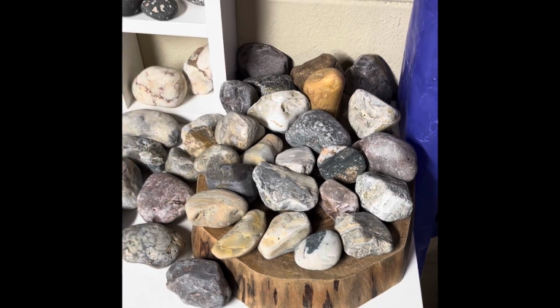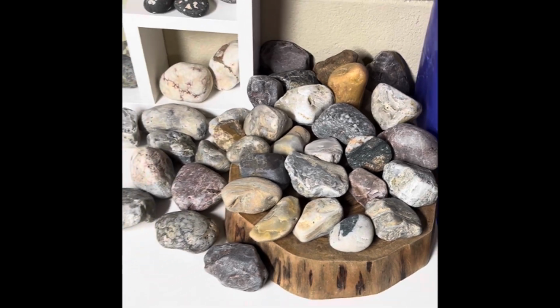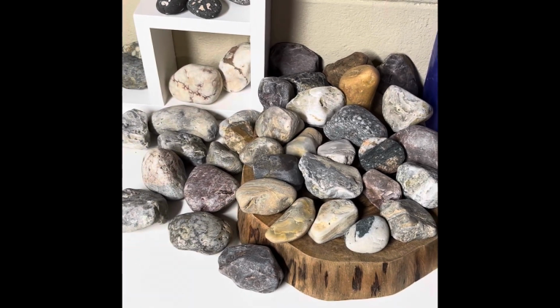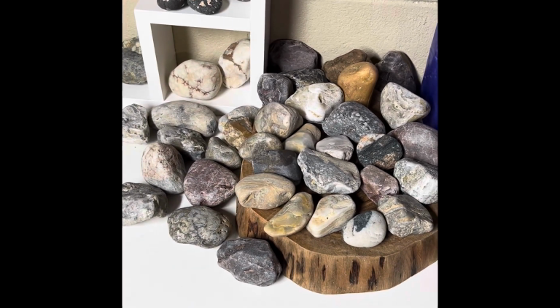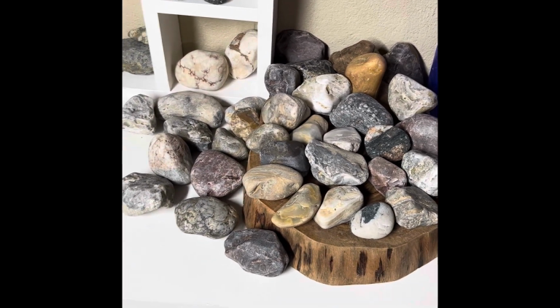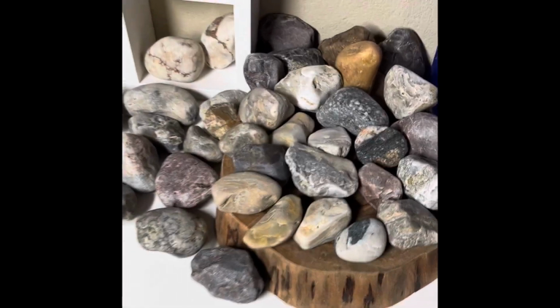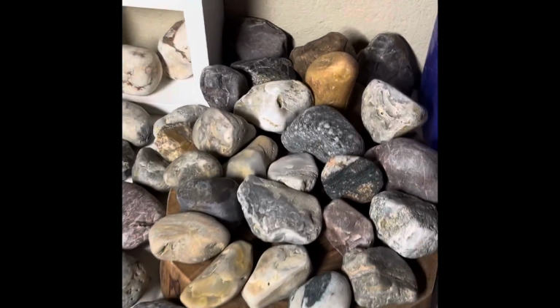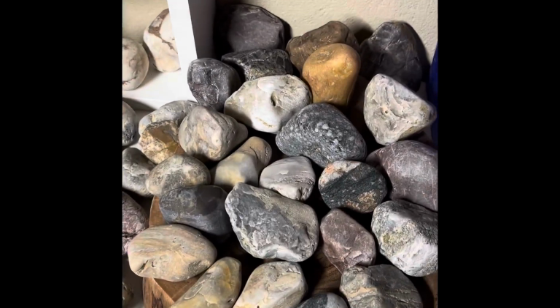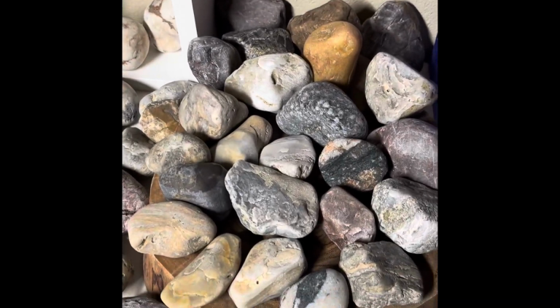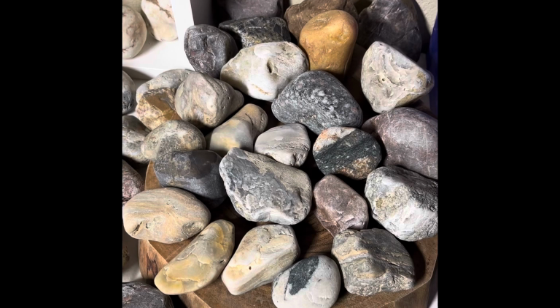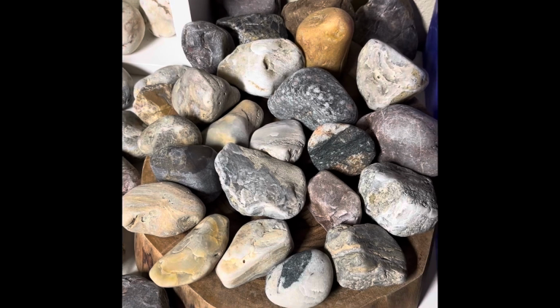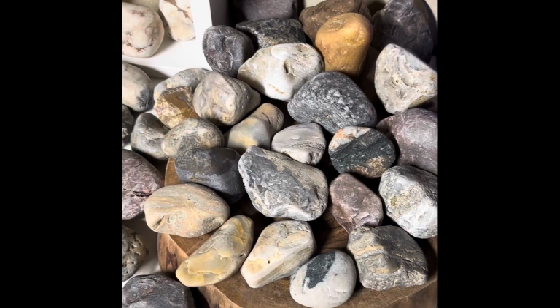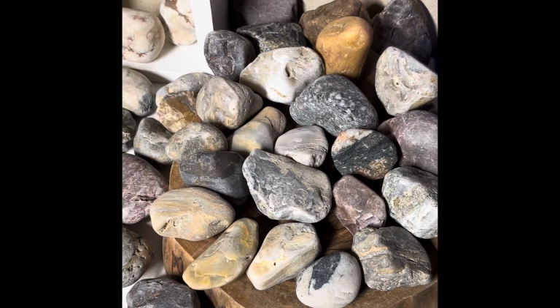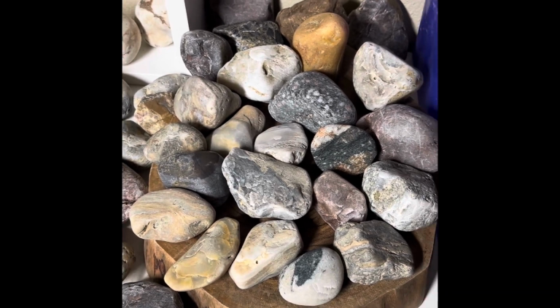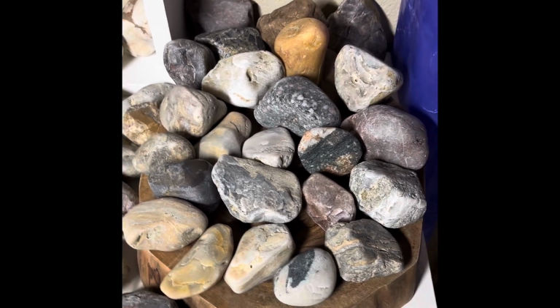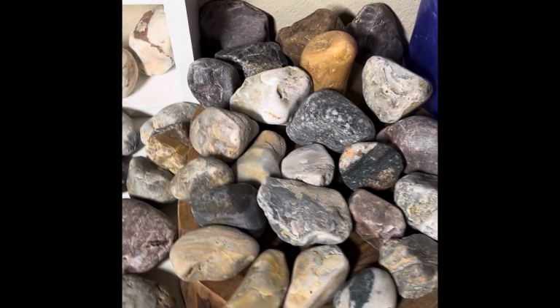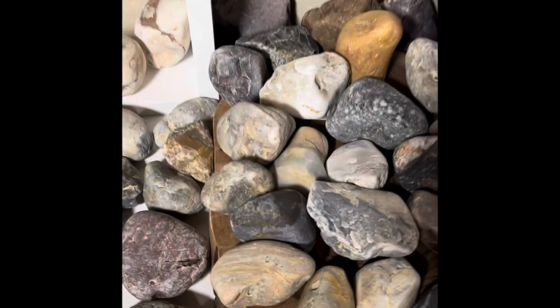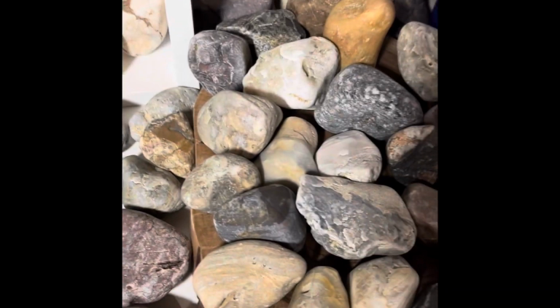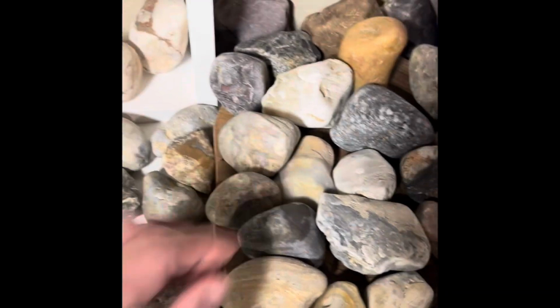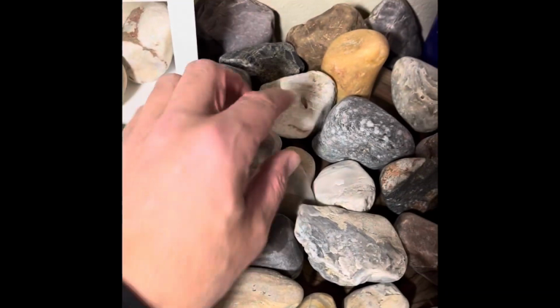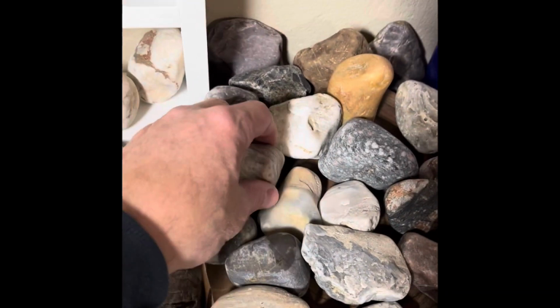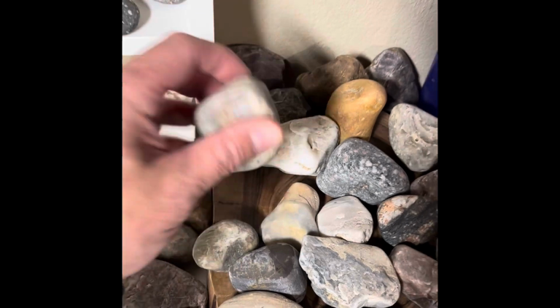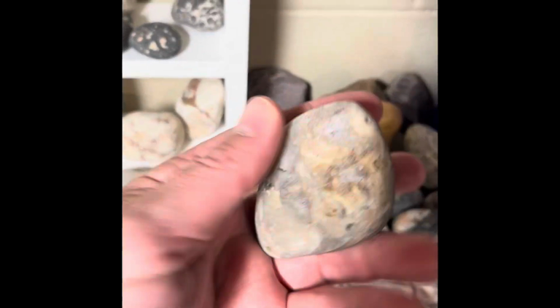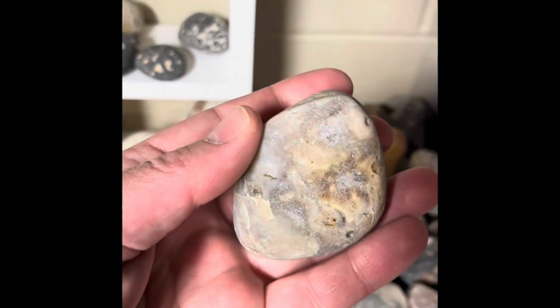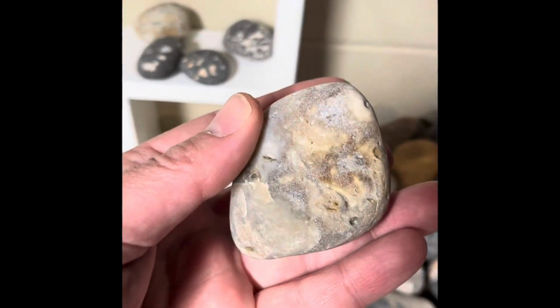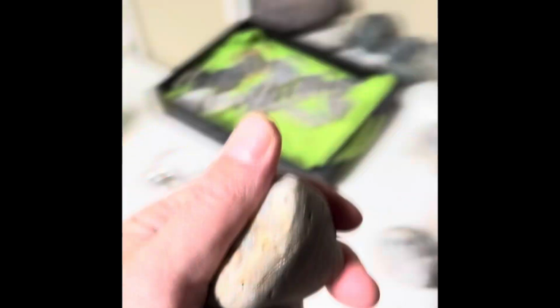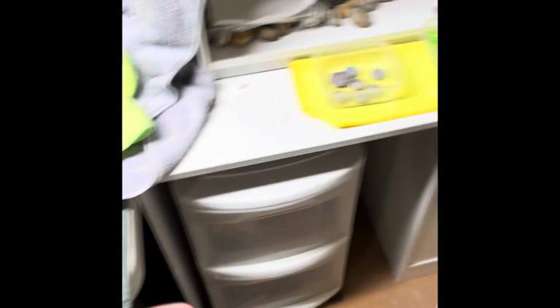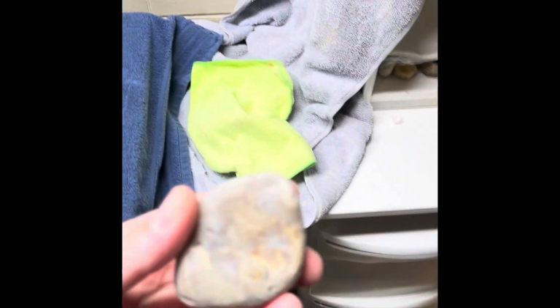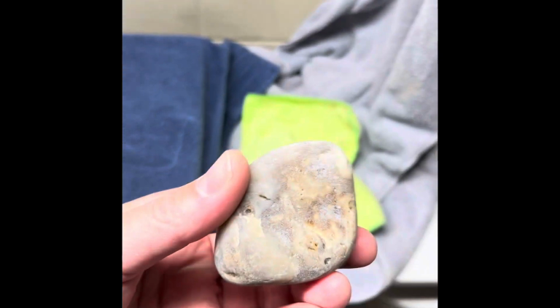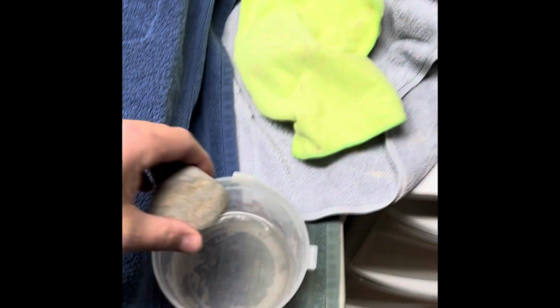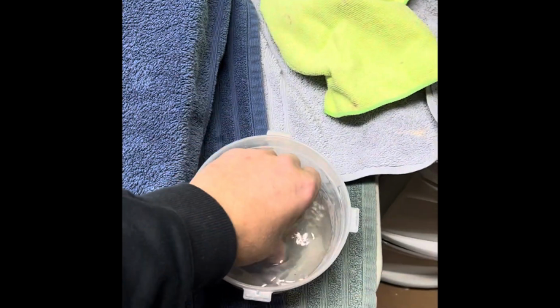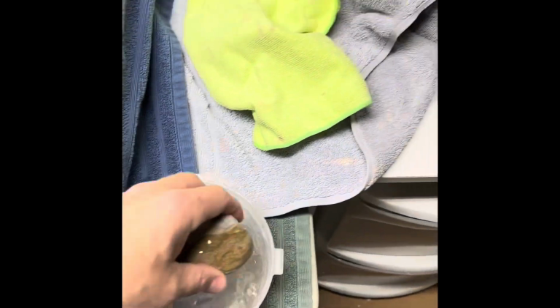This is the stack I pull from. Let's see what we want to do. I think, yeah, let's do this one. I'll show you this thing wet.